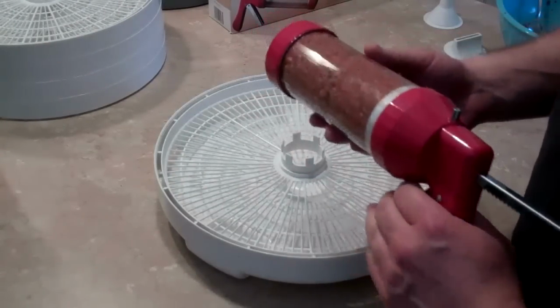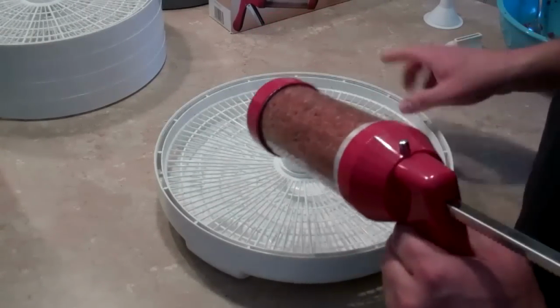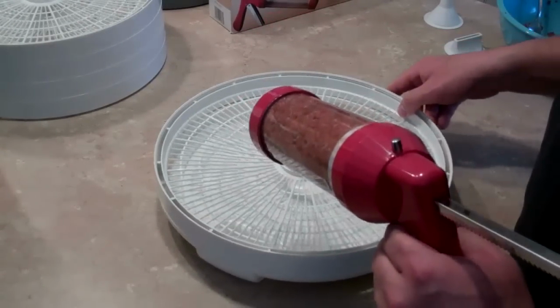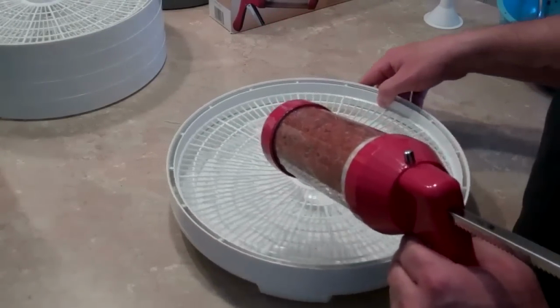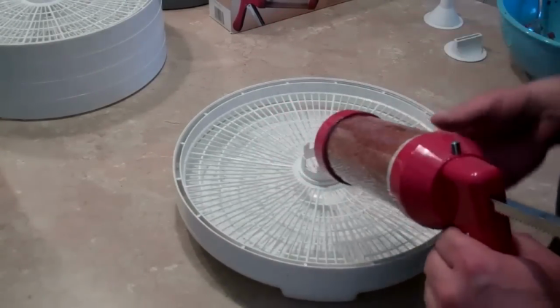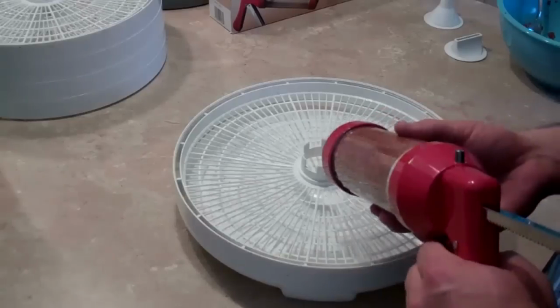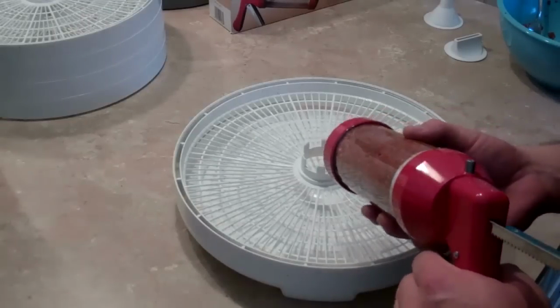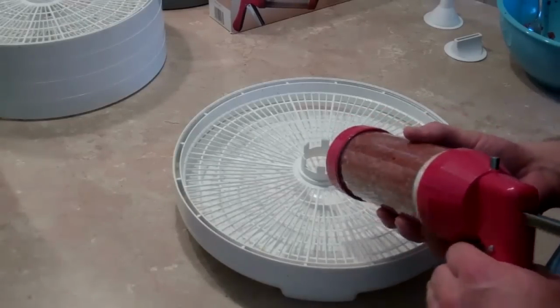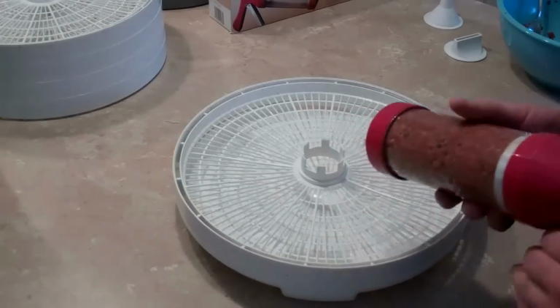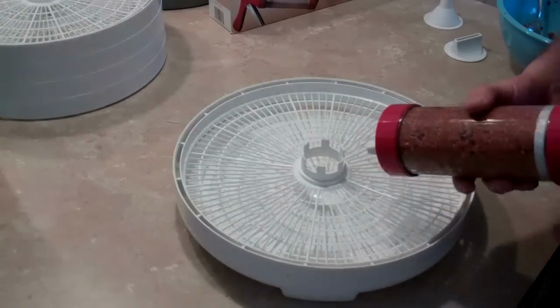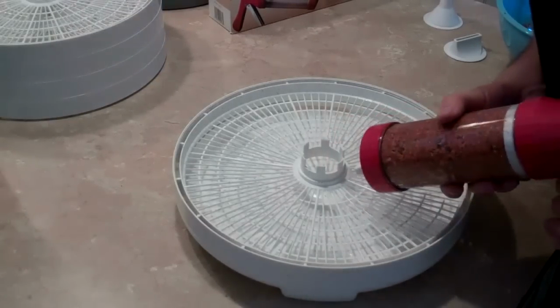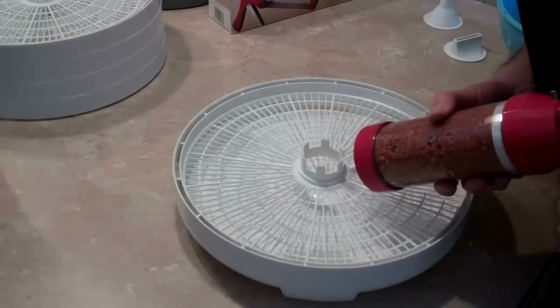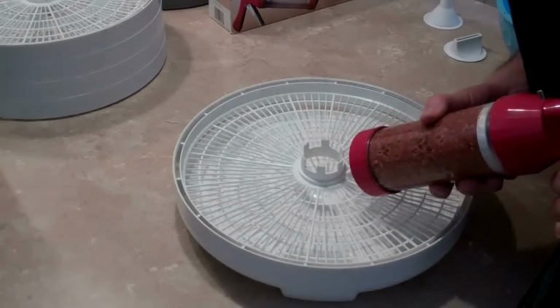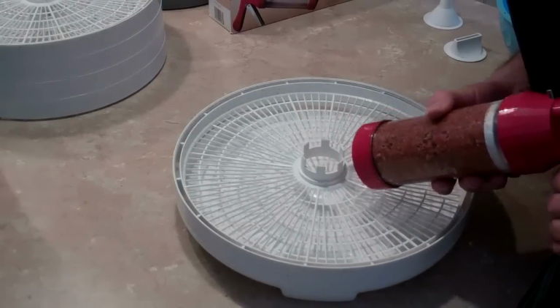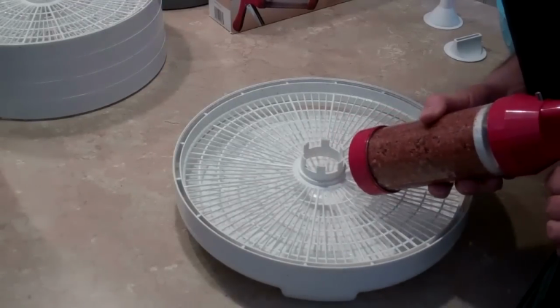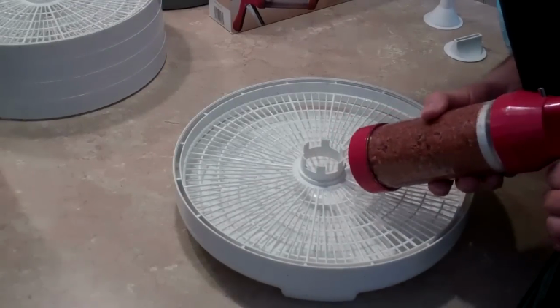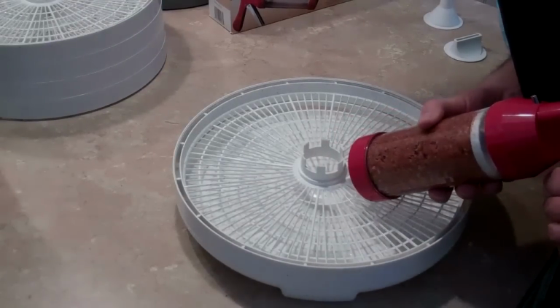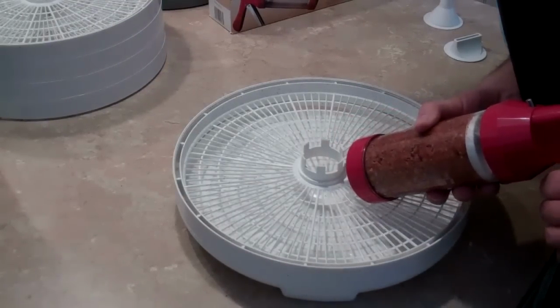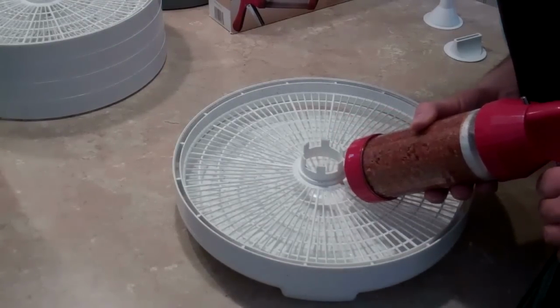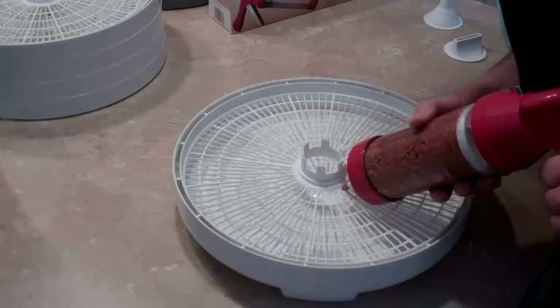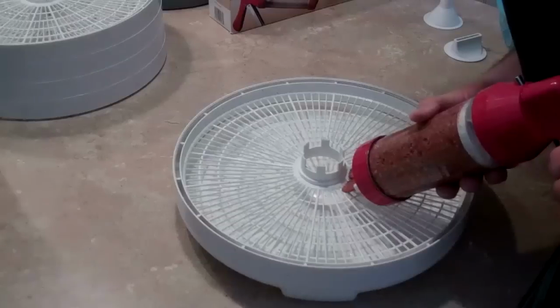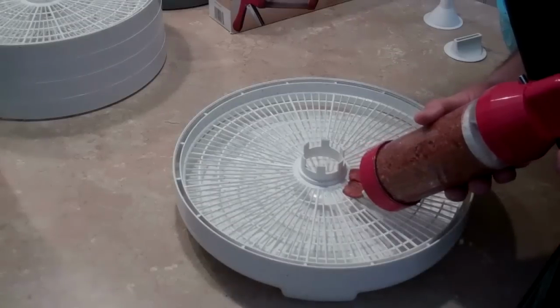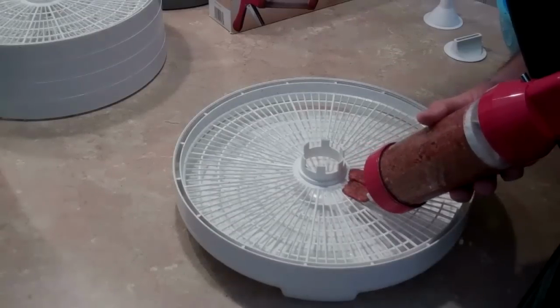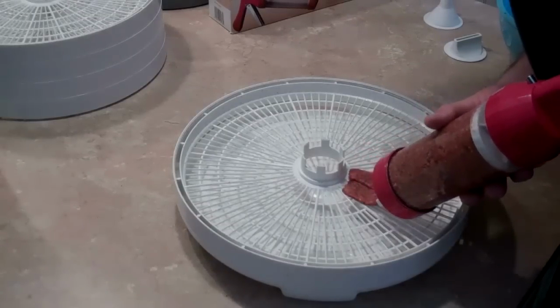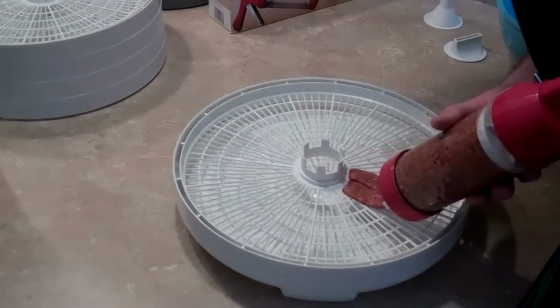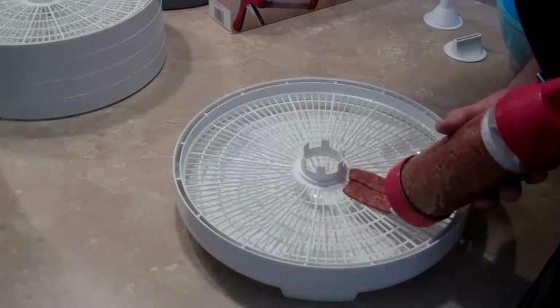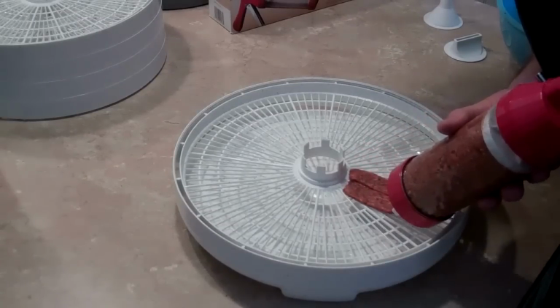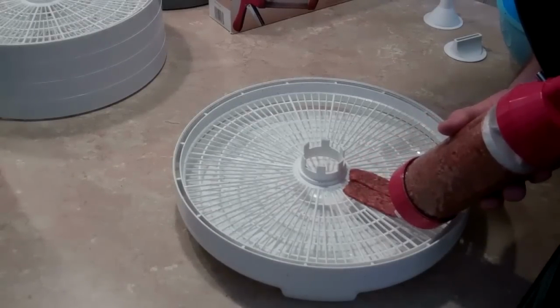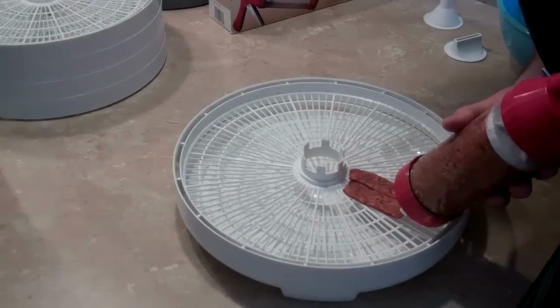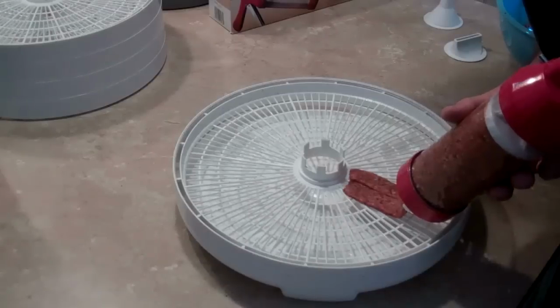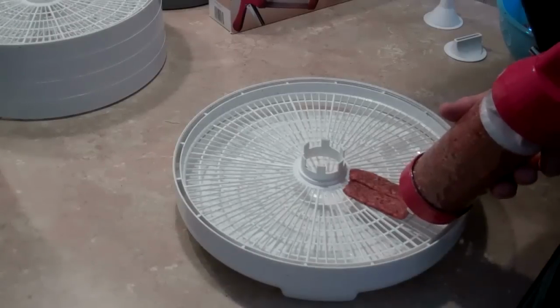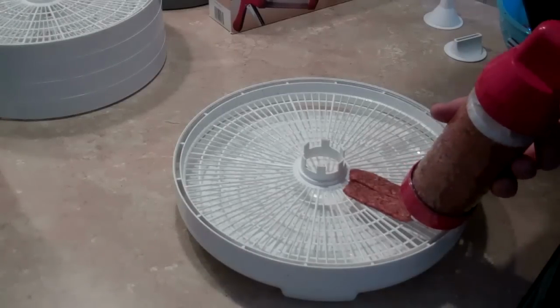Squeezing this out onto the trays now — let's see how good I am at this. That's not too bad. It's kind of like caulking.